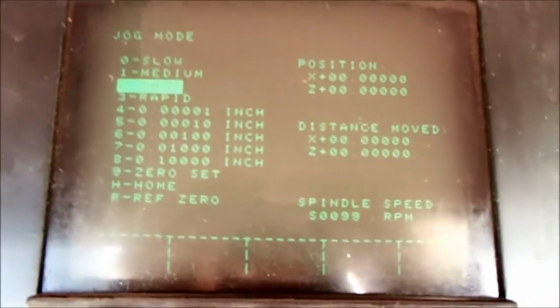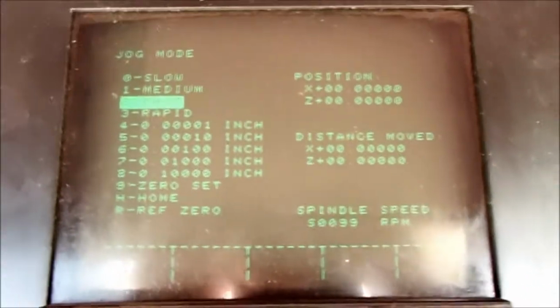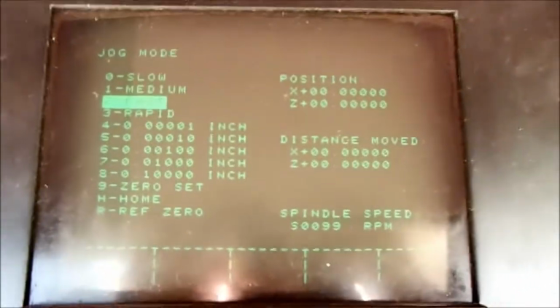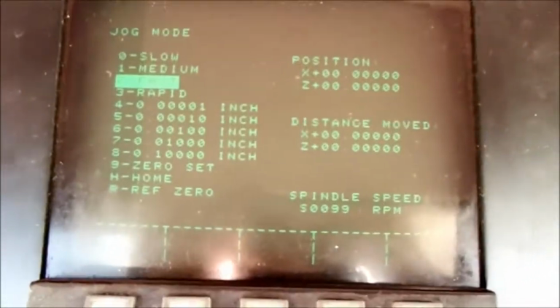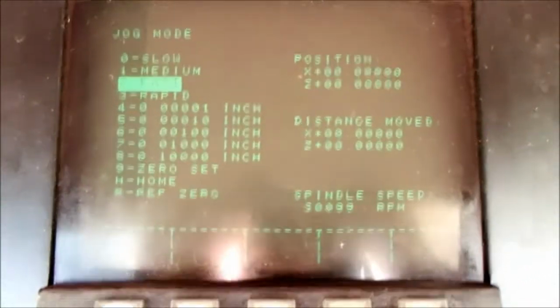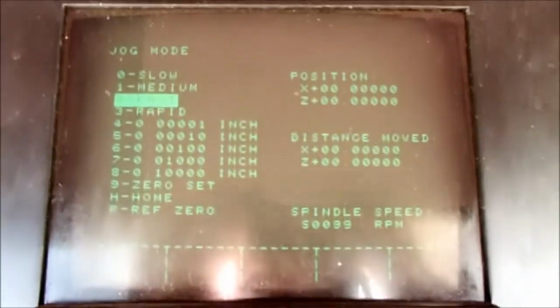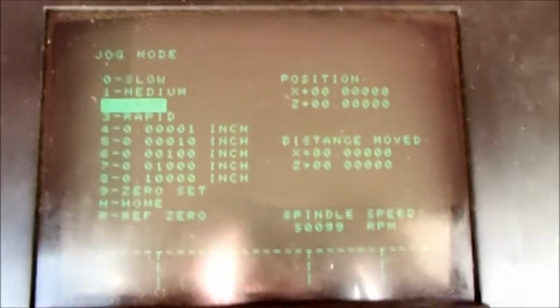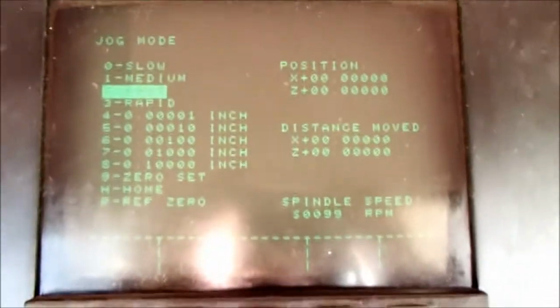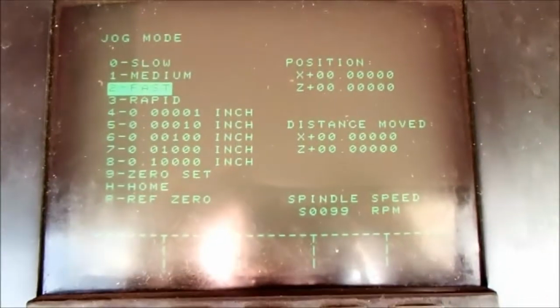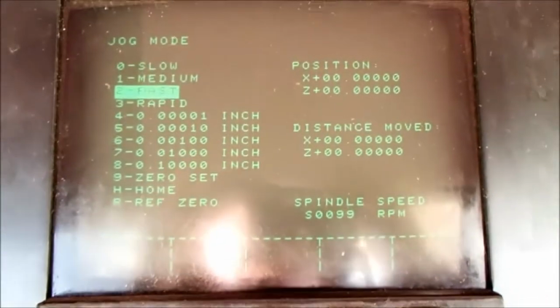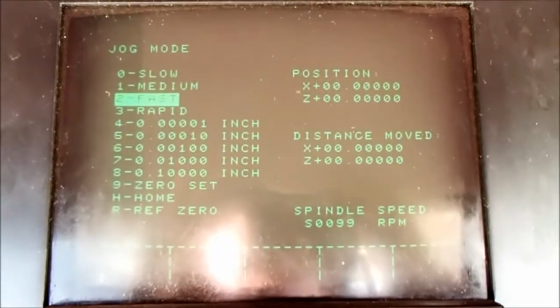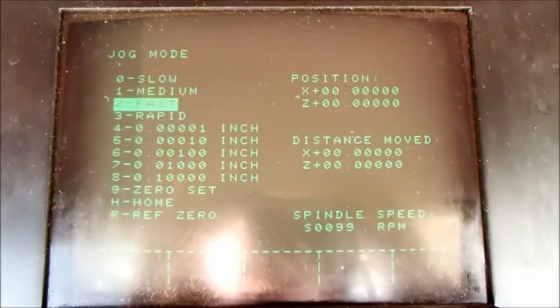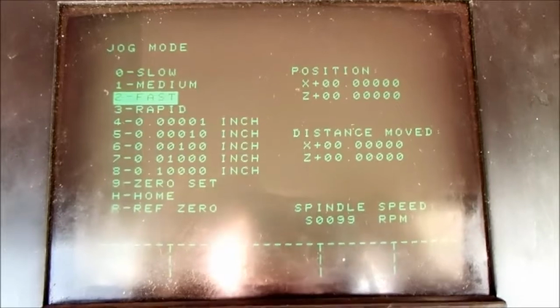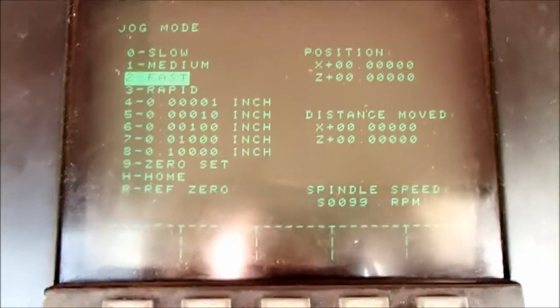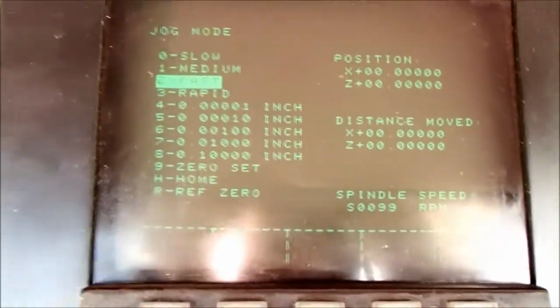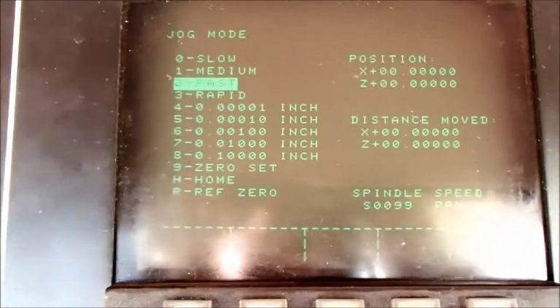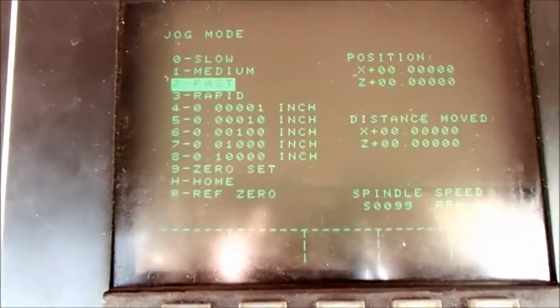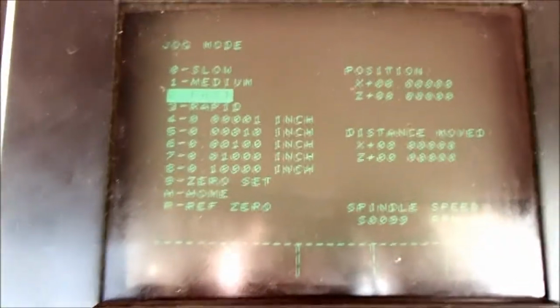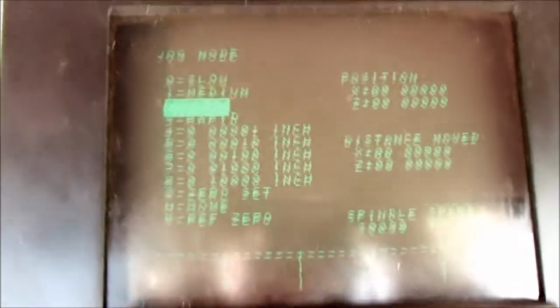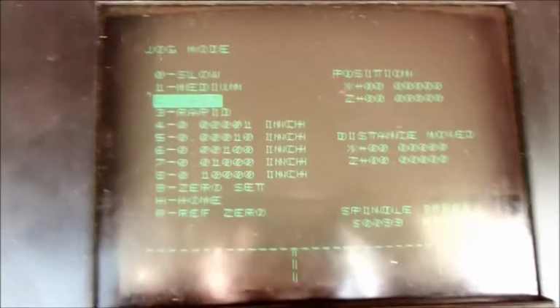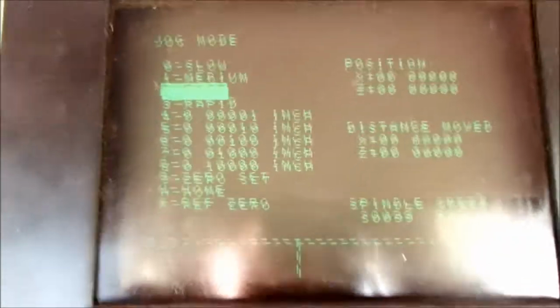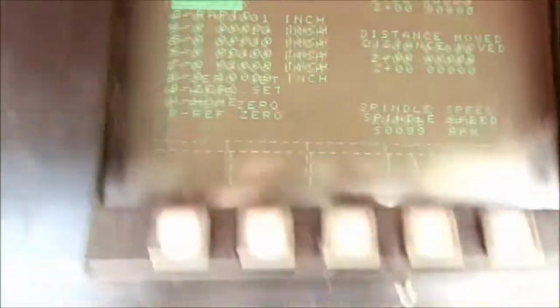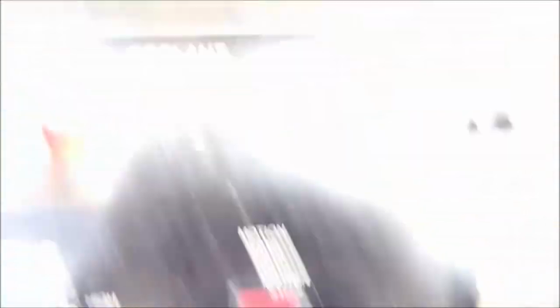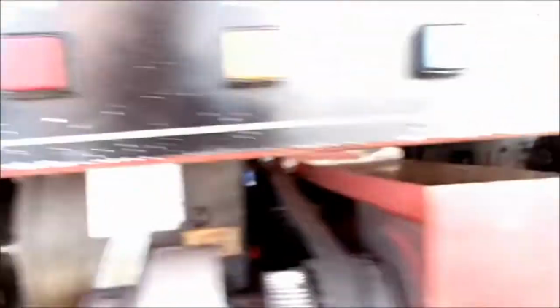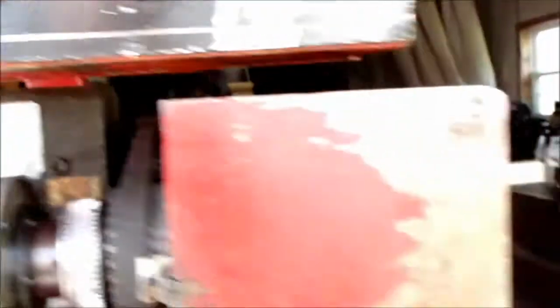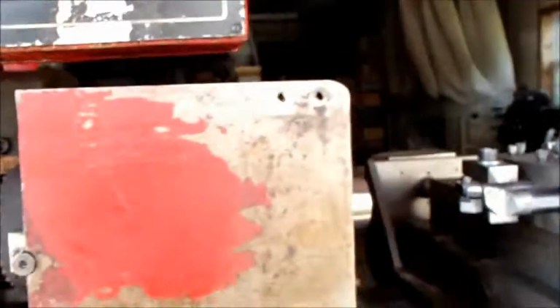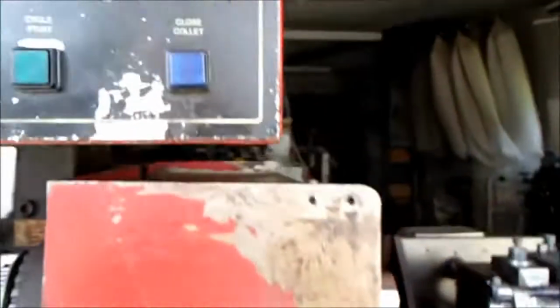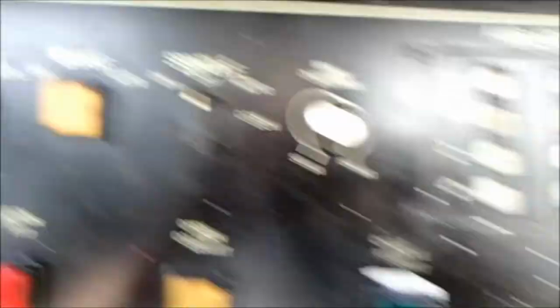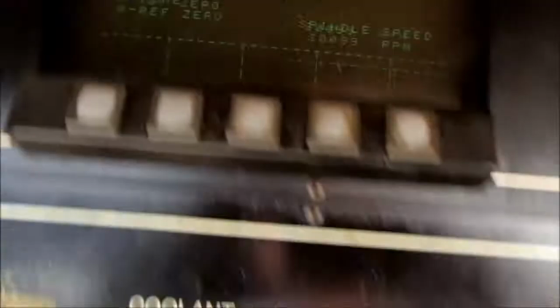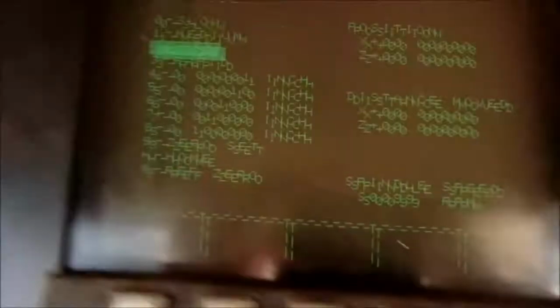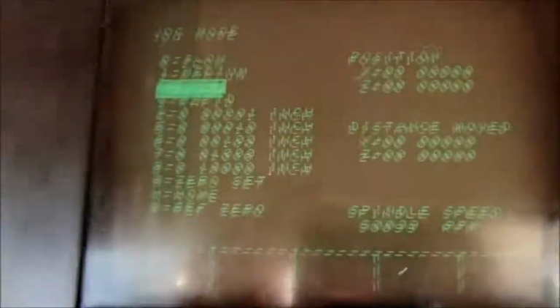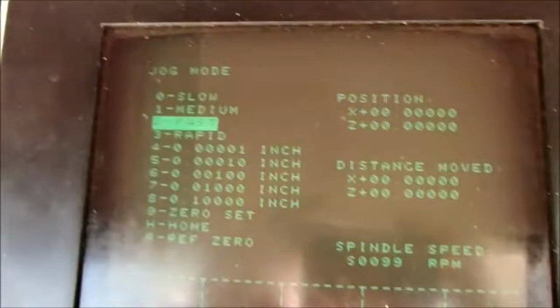This is Mikey and I'm going to show the motion of the CNC lathe that I picked up. Here's the Dynapath Delta controls. The axes are jogging and everything is zeroed out.